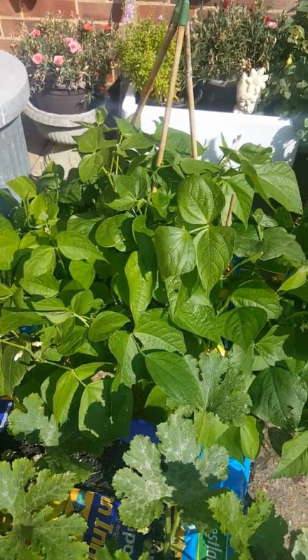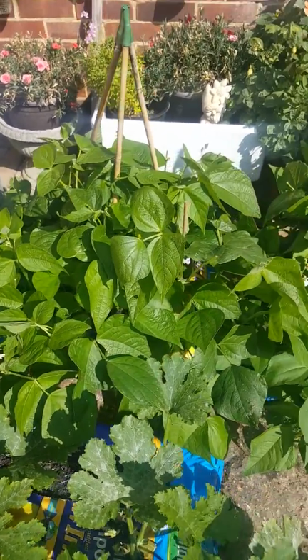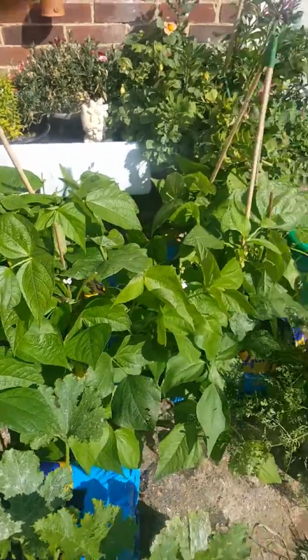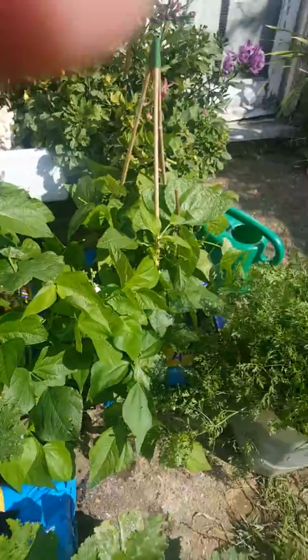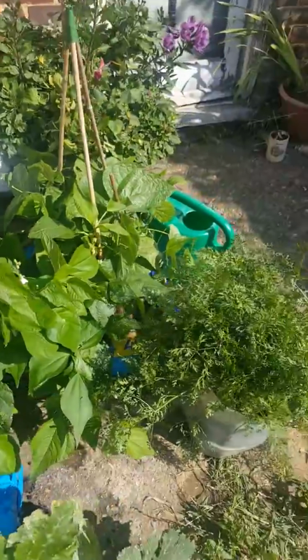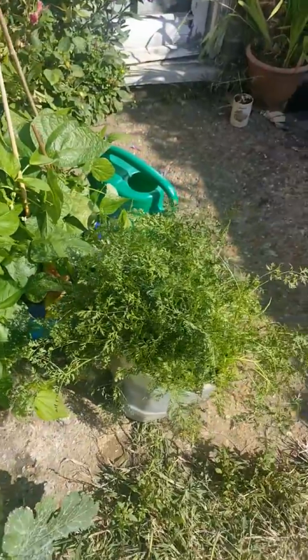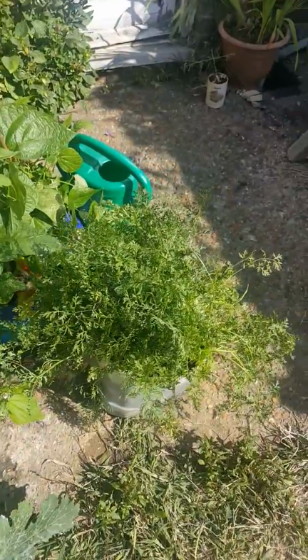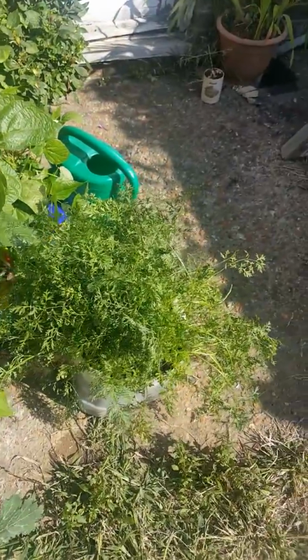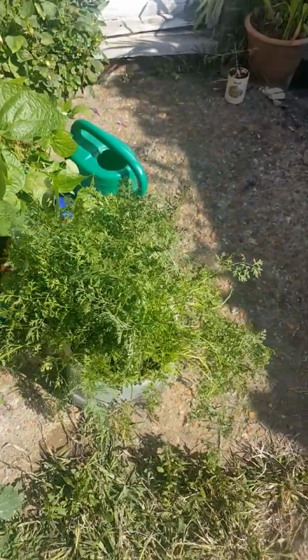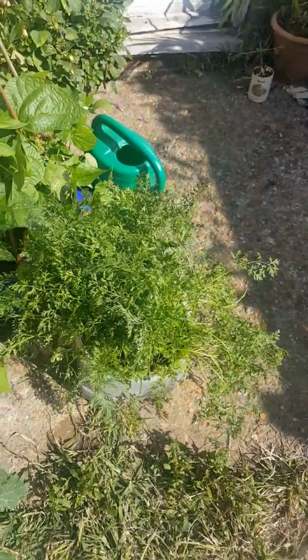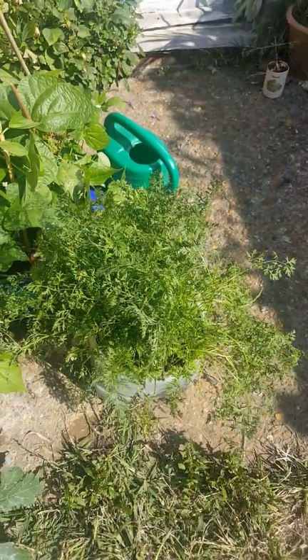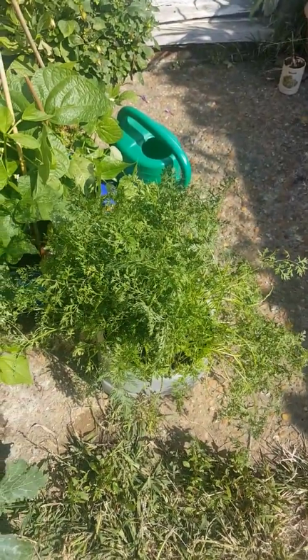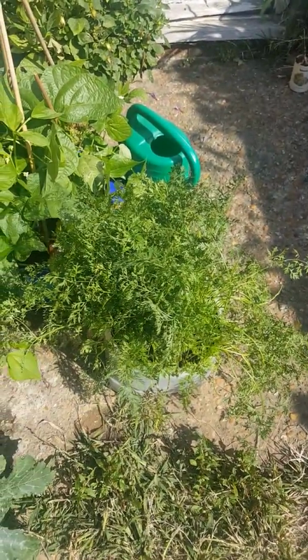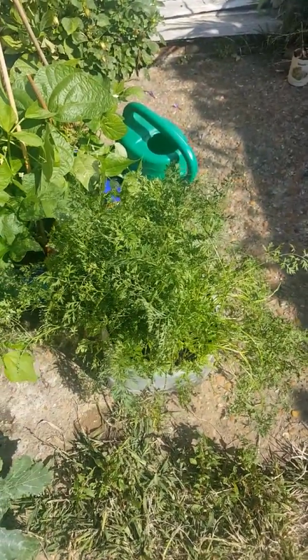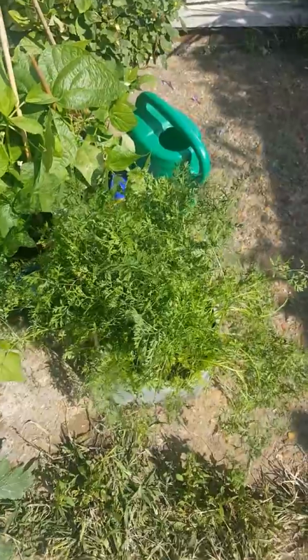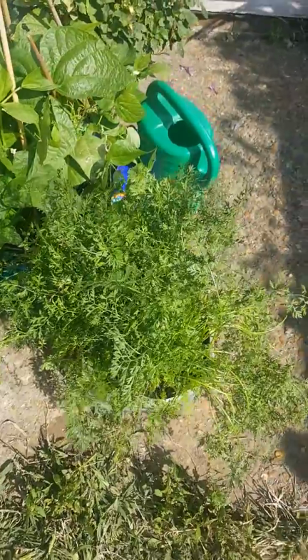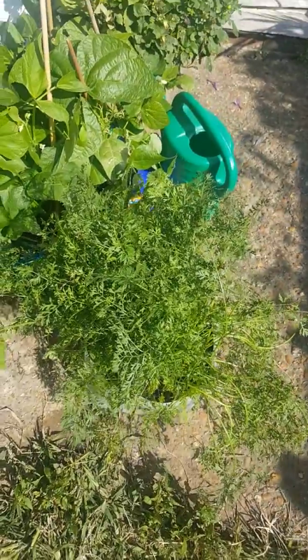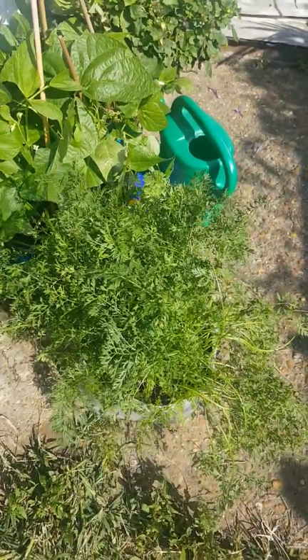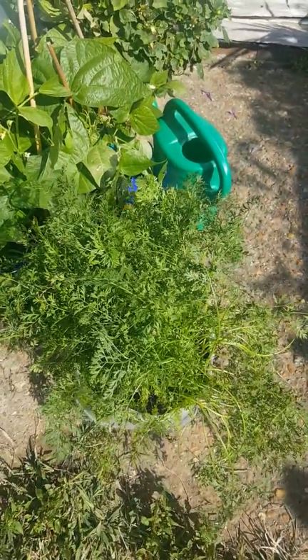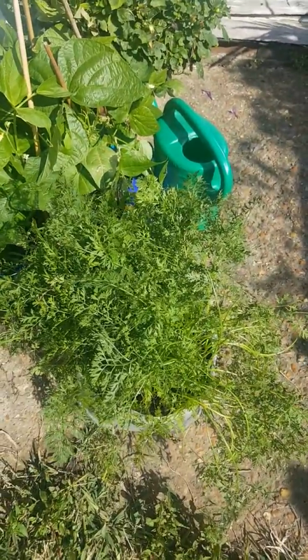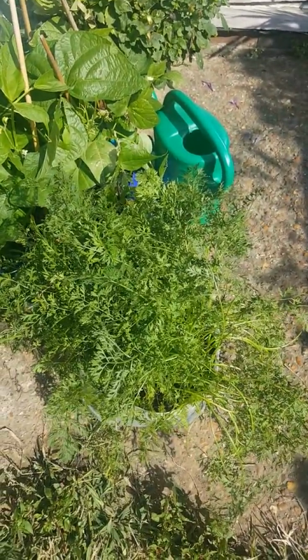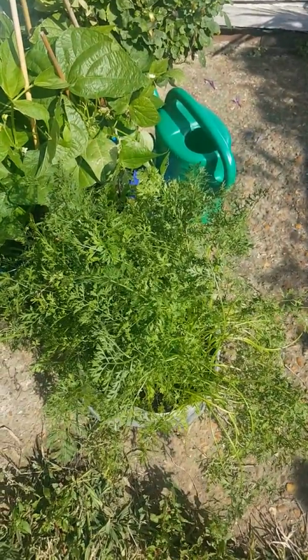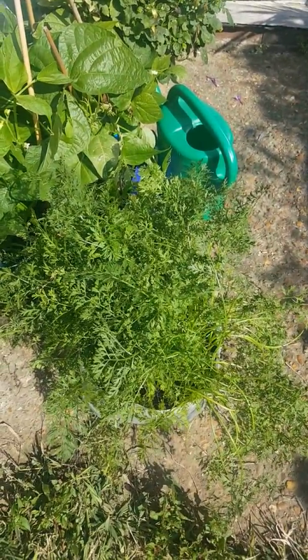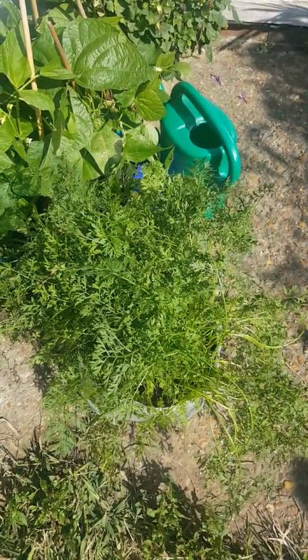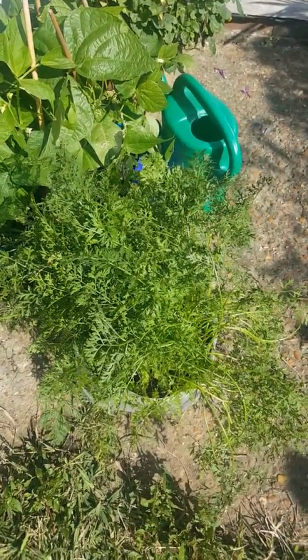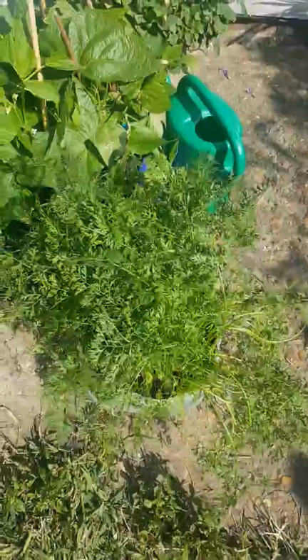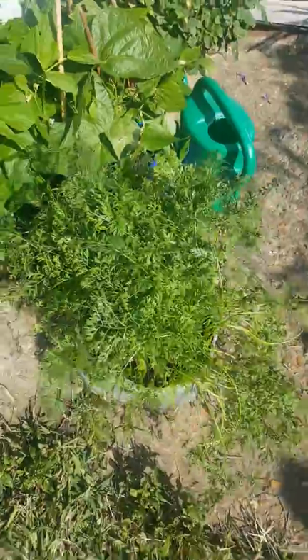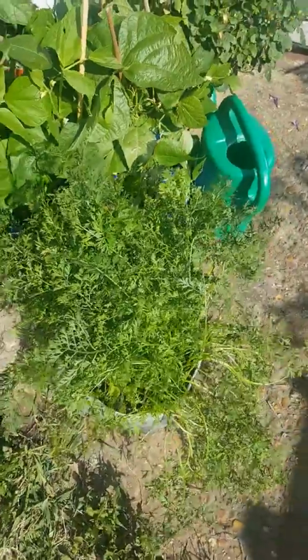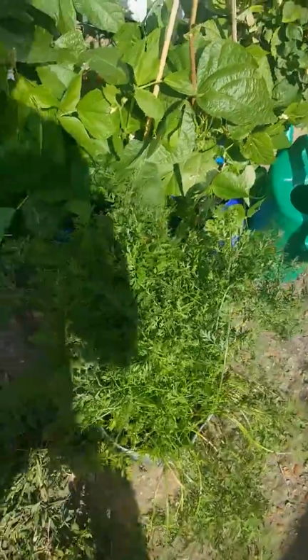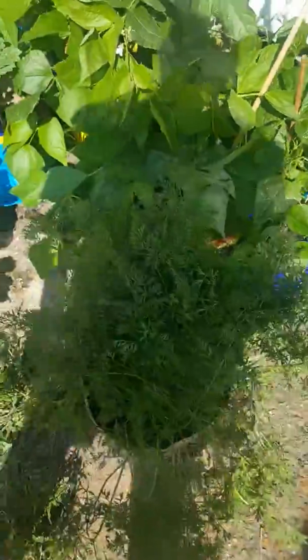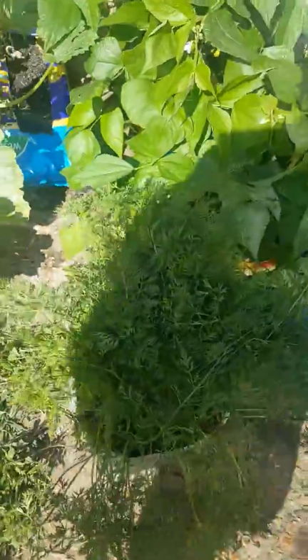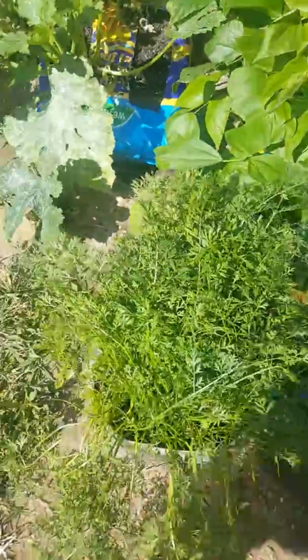If you come over here, this is my experiment — carrots in a bucket. Now I've never grown carrots before in my life, but I thought I'd have a go at carrots in a bucket as we've got limited room. So I'll have a little wander around and see.